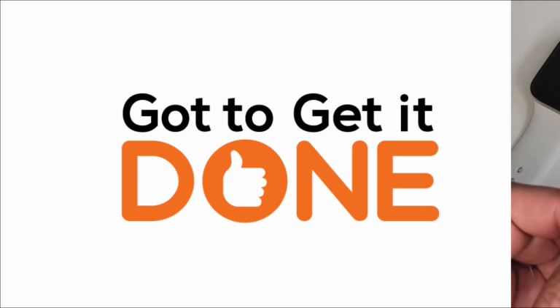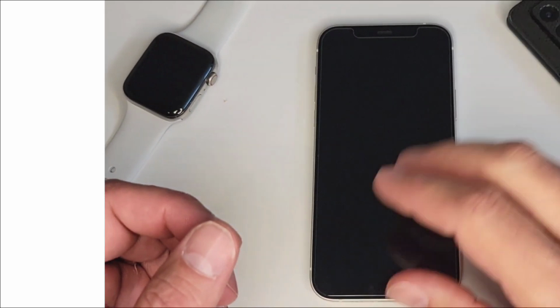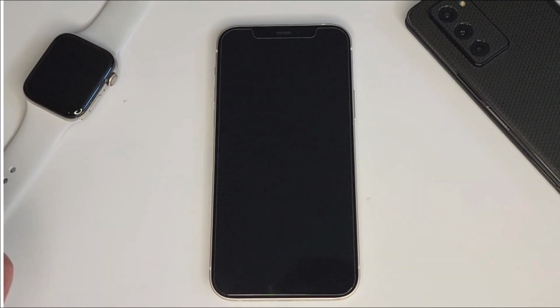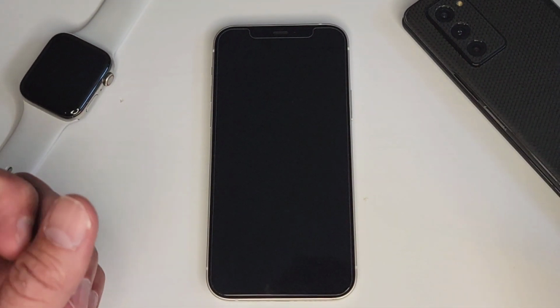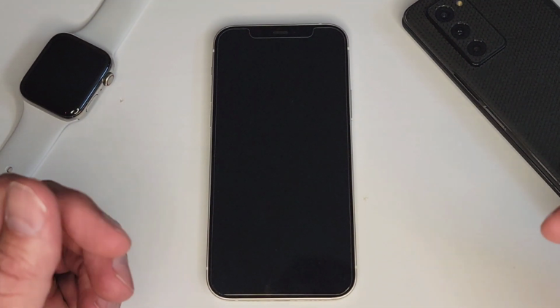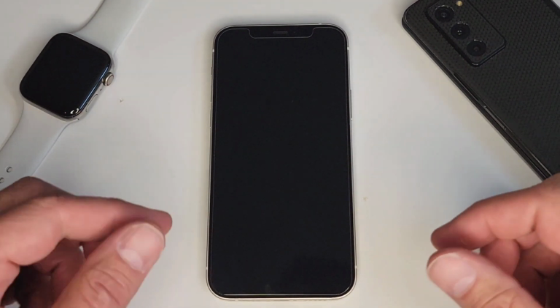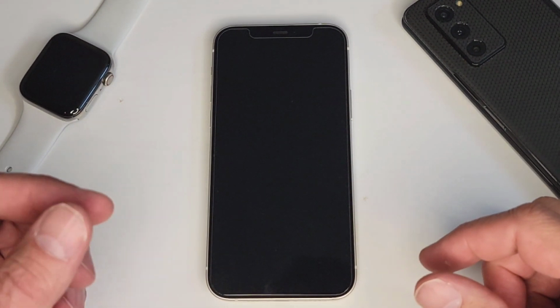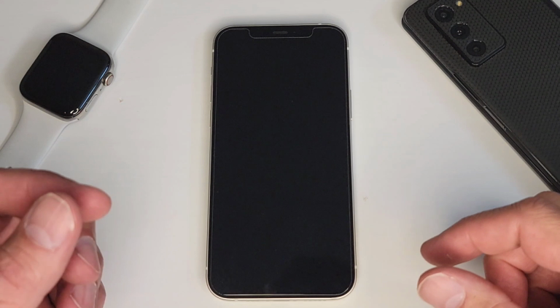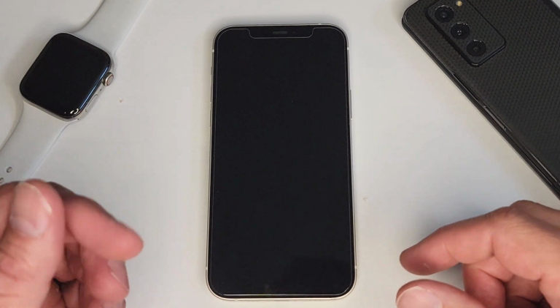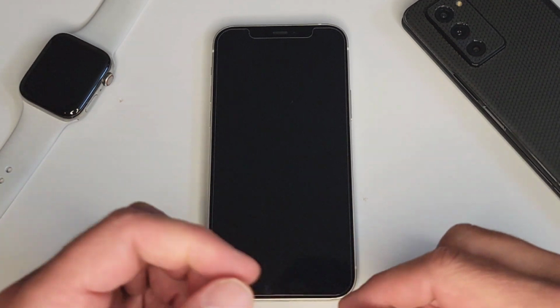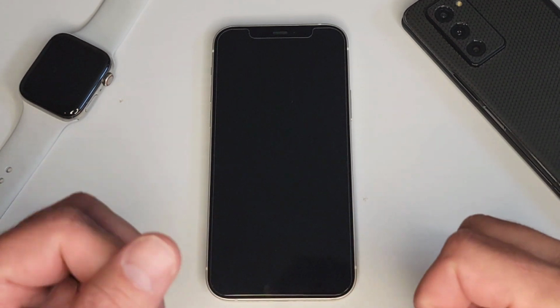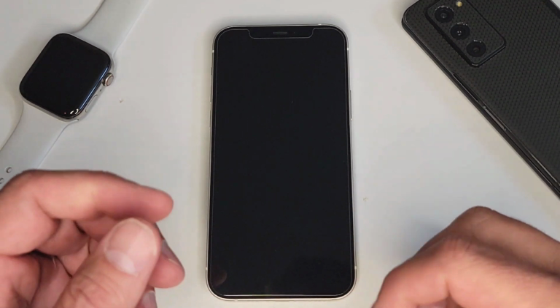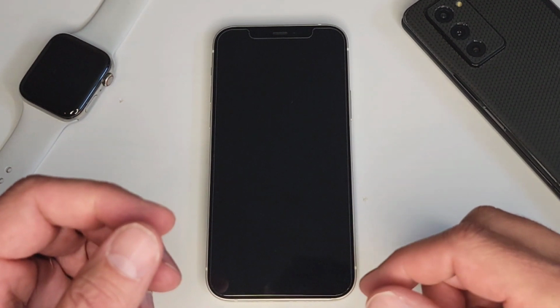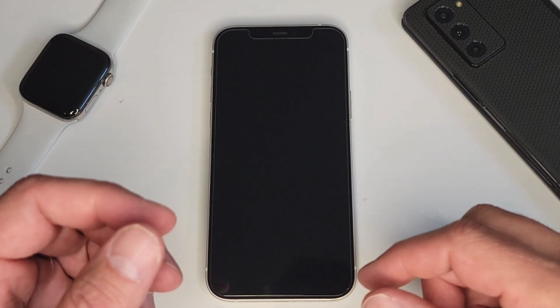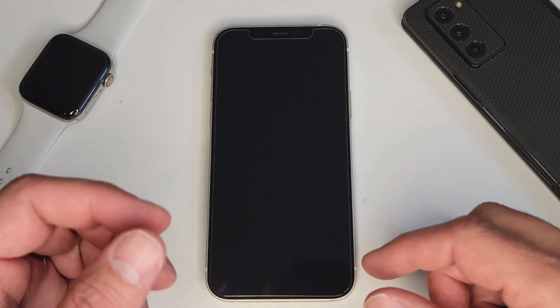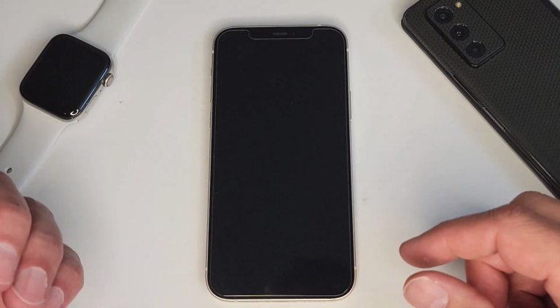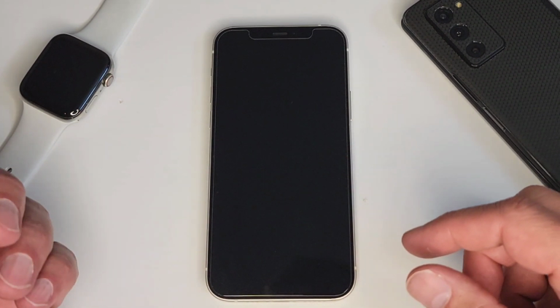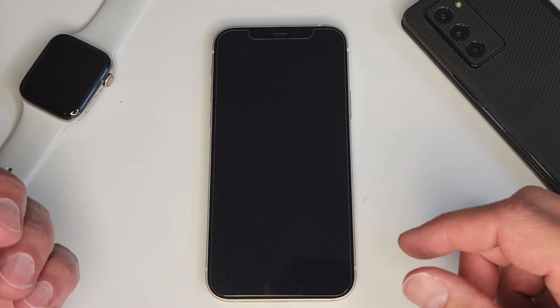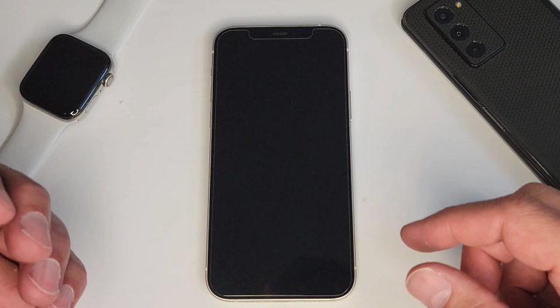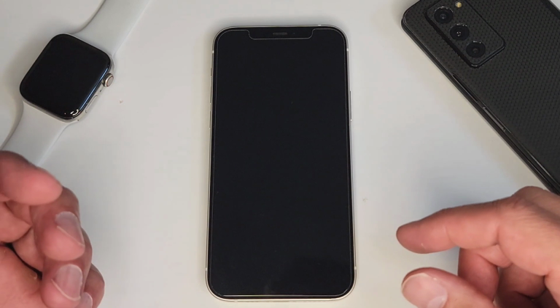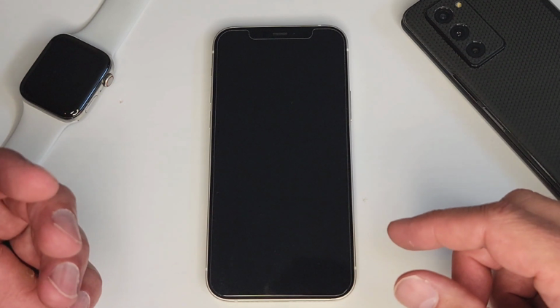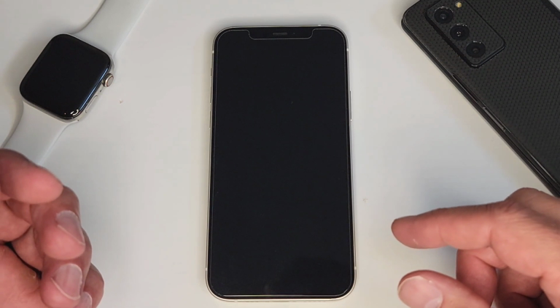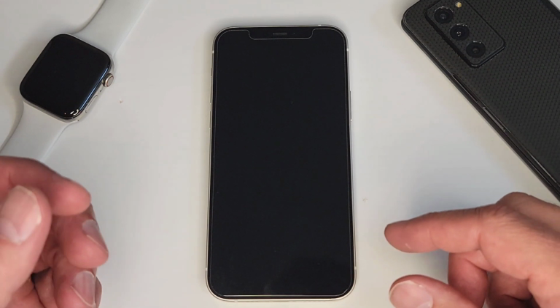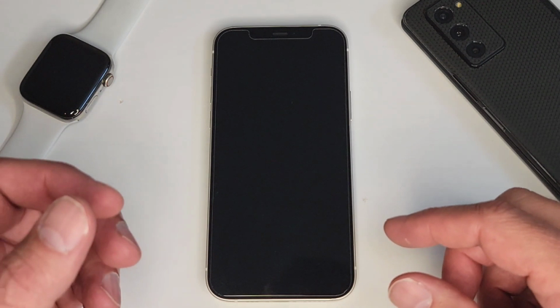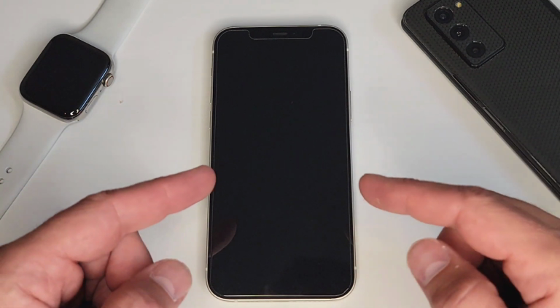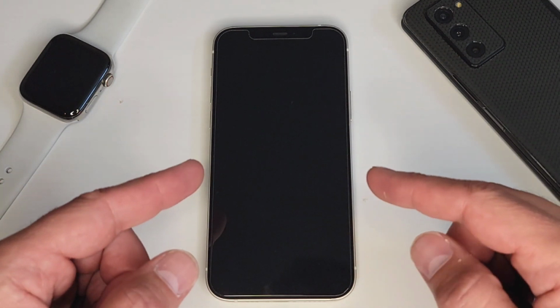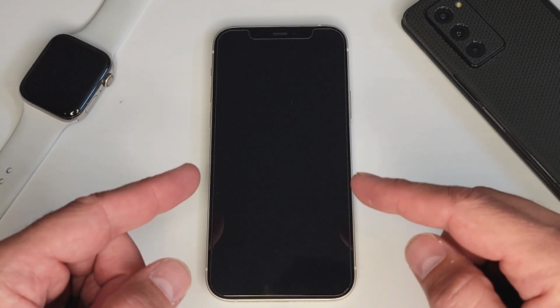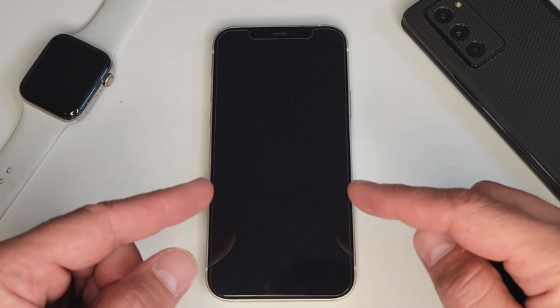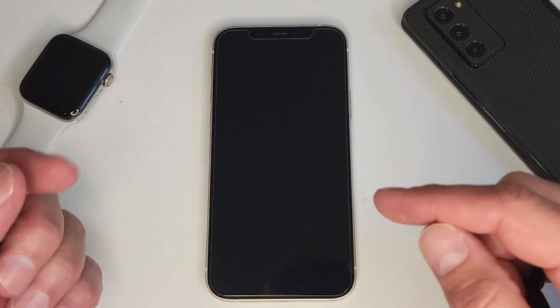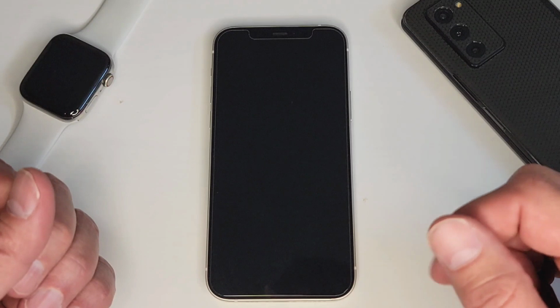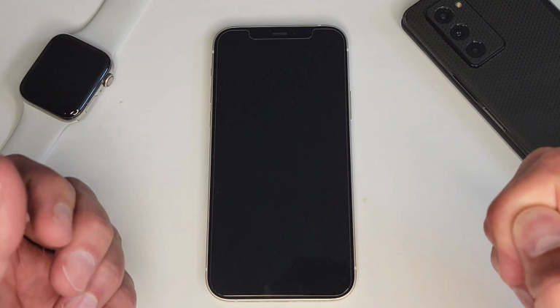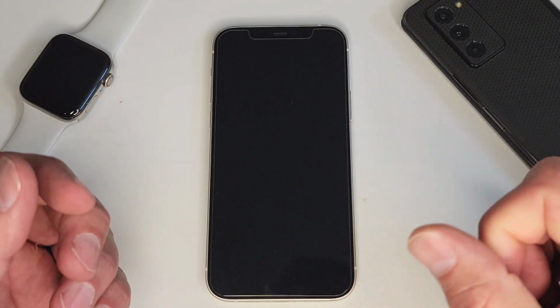Hello everyone, this is Clint with Gotta Get It Done, where we talk about technology and productivity and how we use technology for productivity. Today I want to talk about one of the greatest features my iPhone has, and that's Siri Shortcuts.